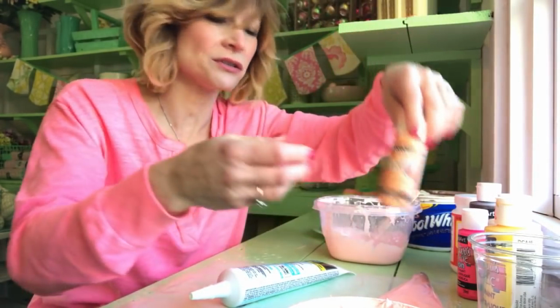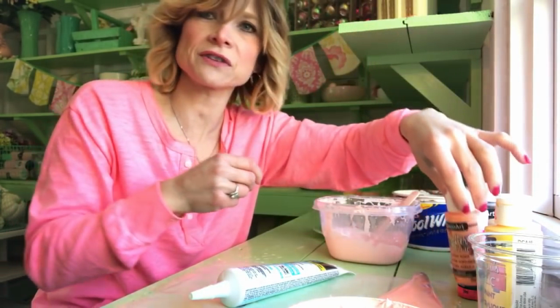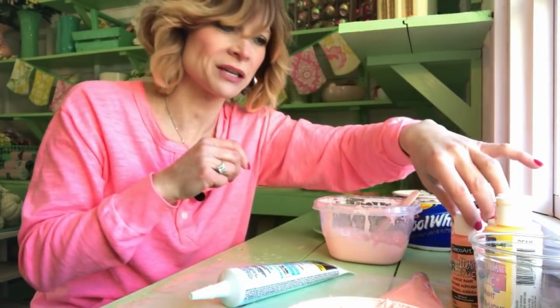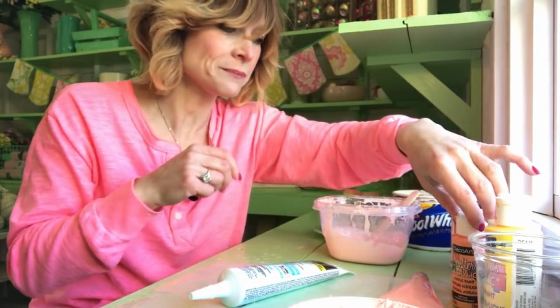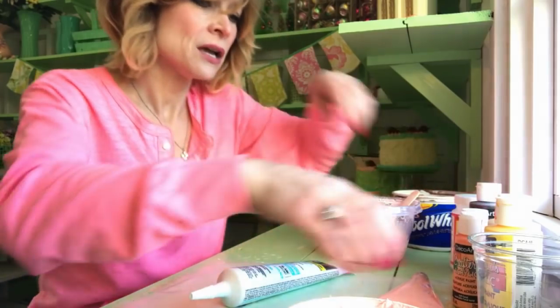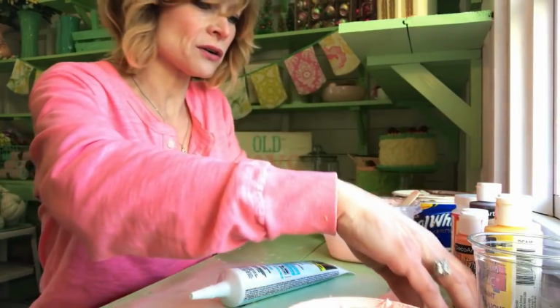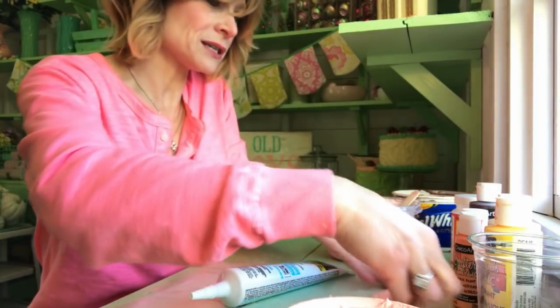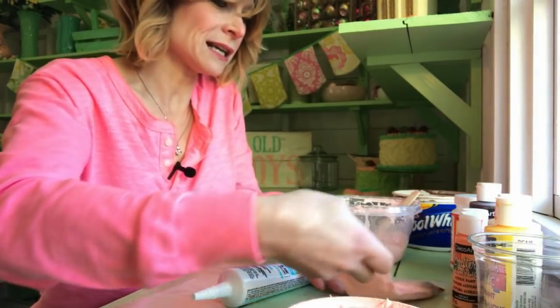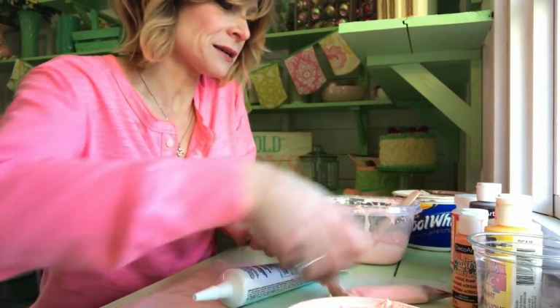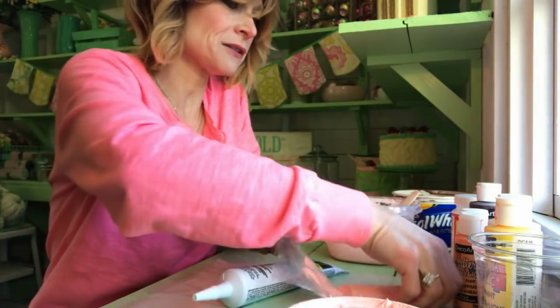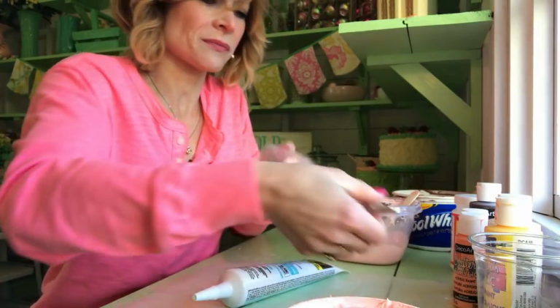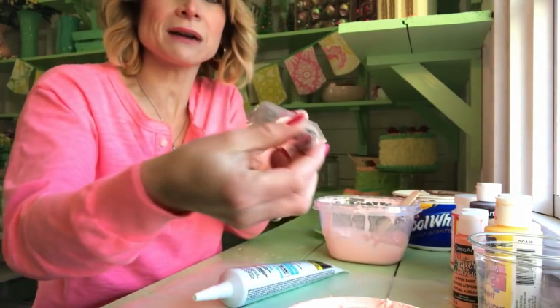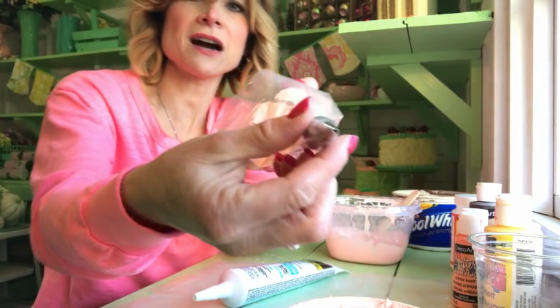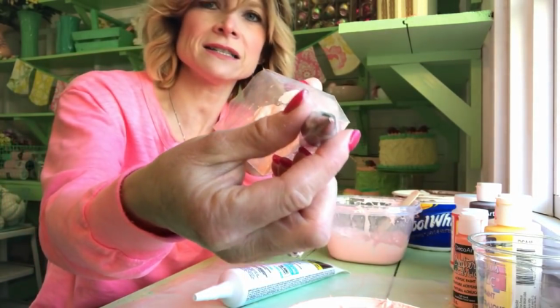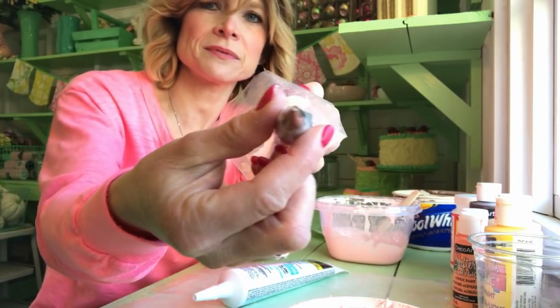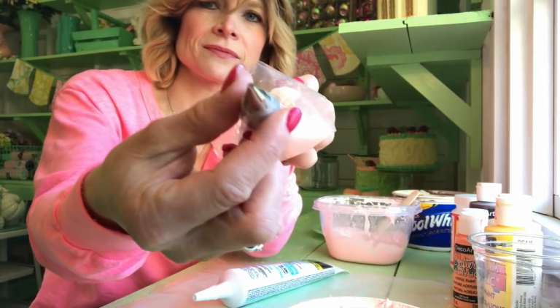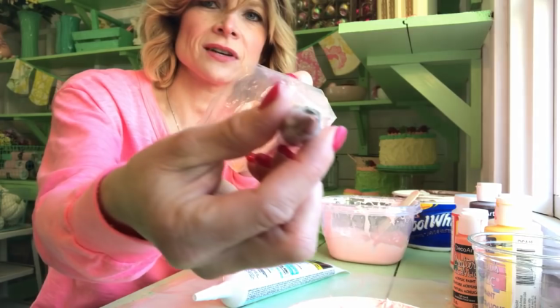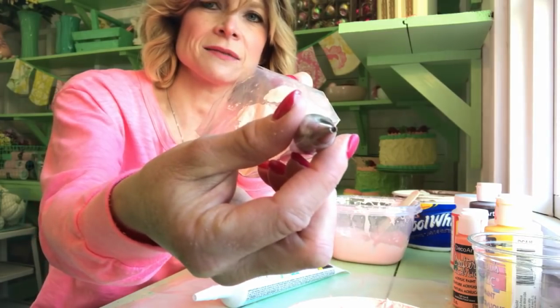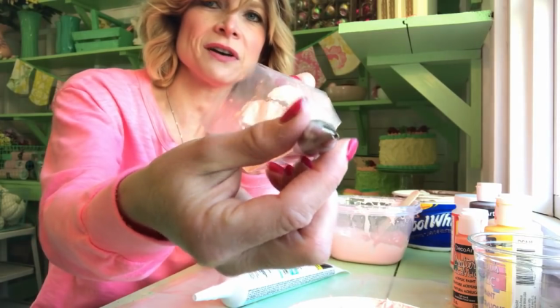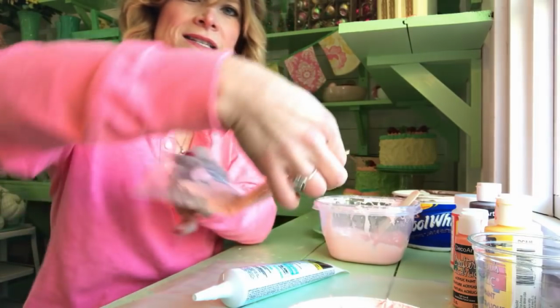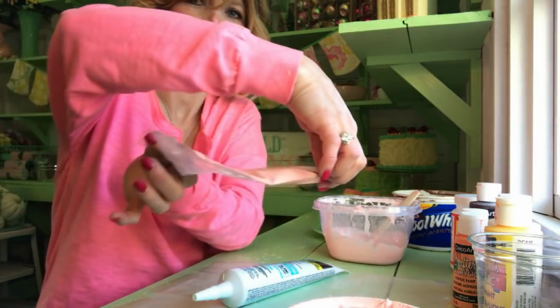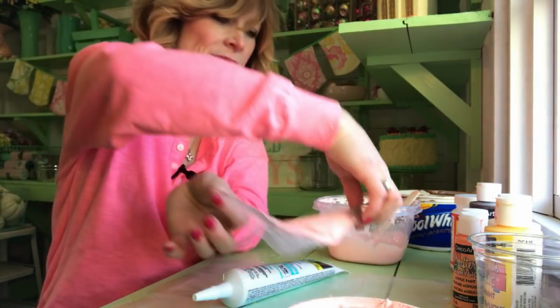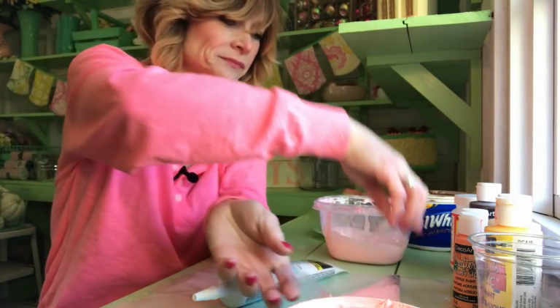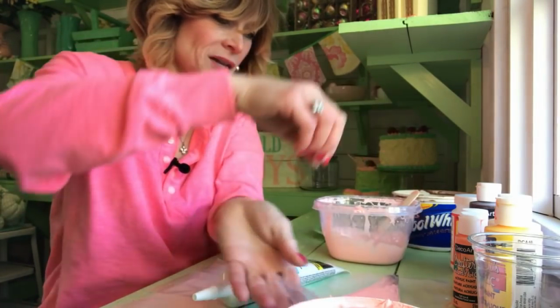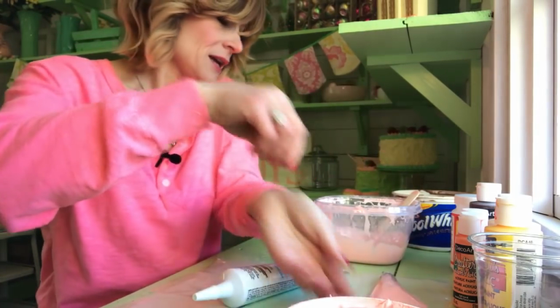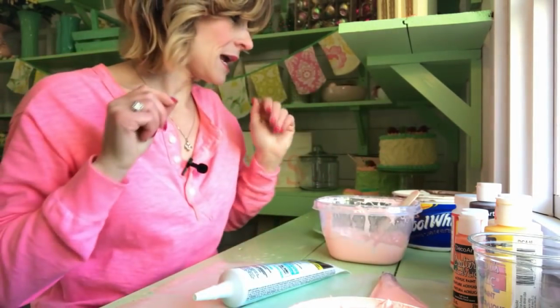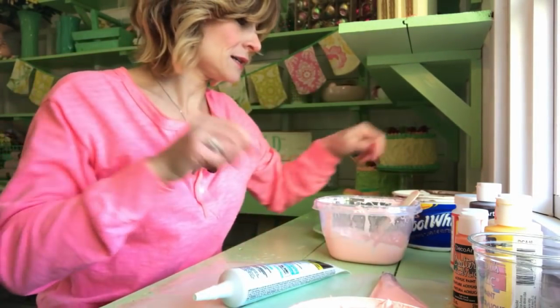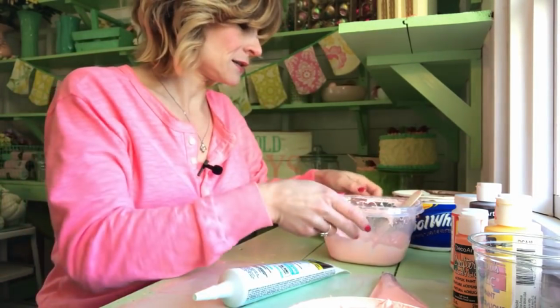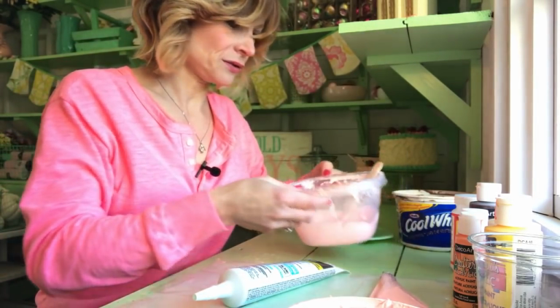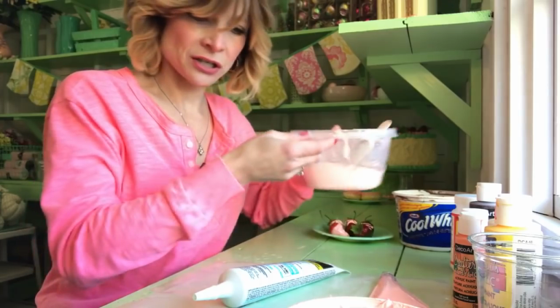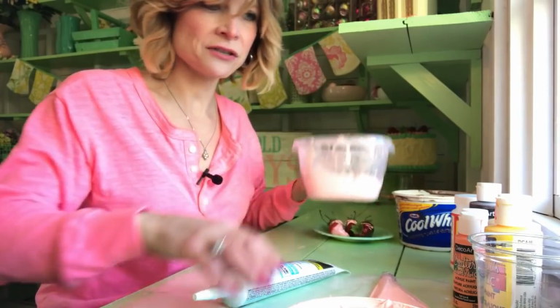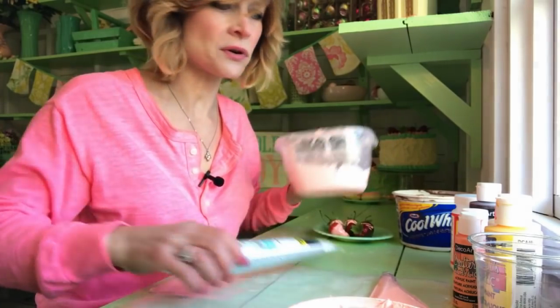You can use whatever shade of pink you want. You're also going to need a little tip here, a little round tiny tip — the tiniest tip you can find — and you need your containers, of course.